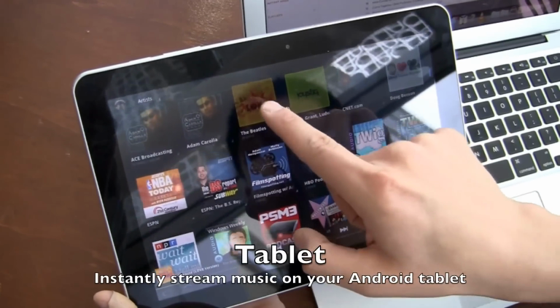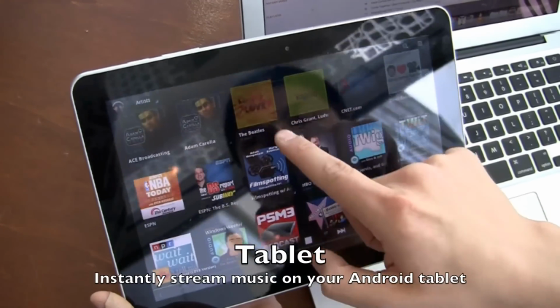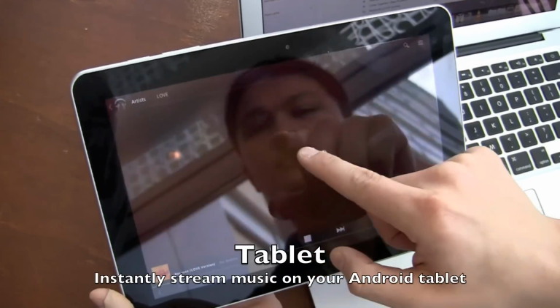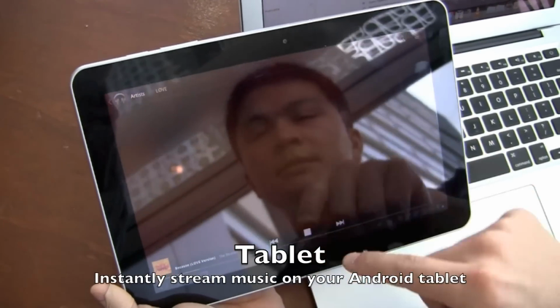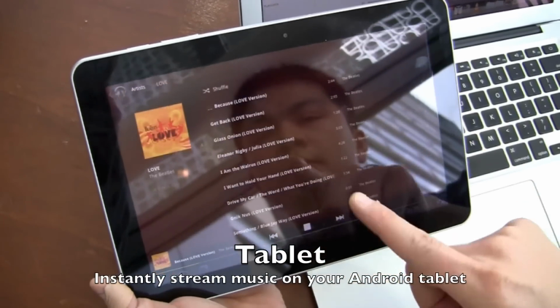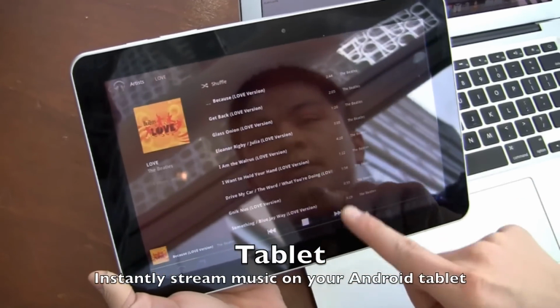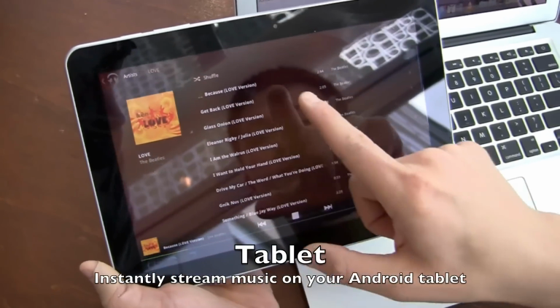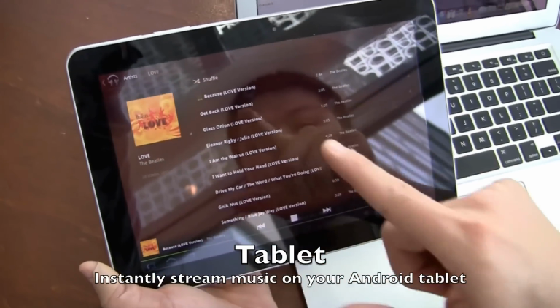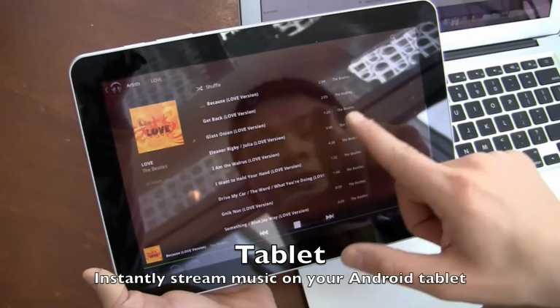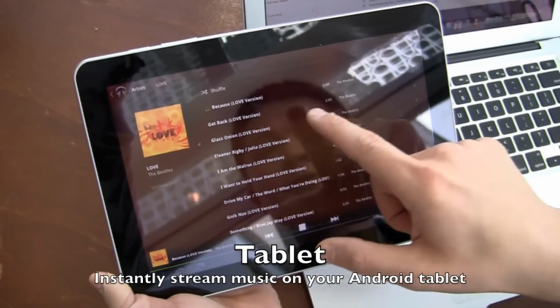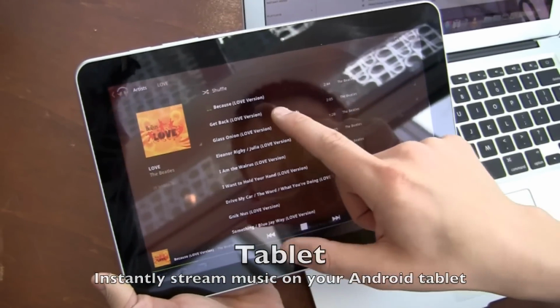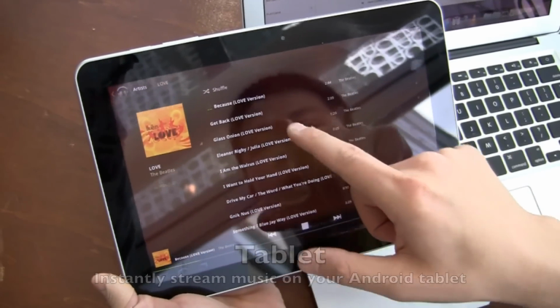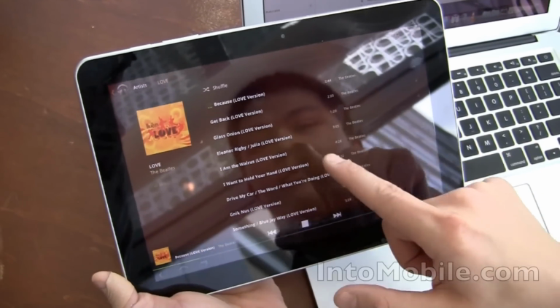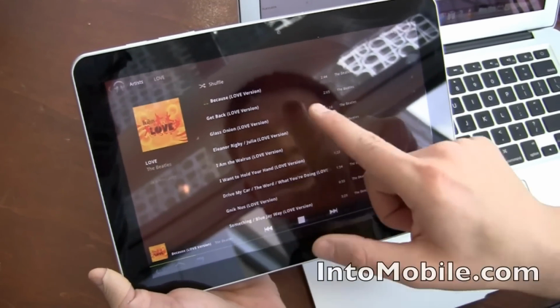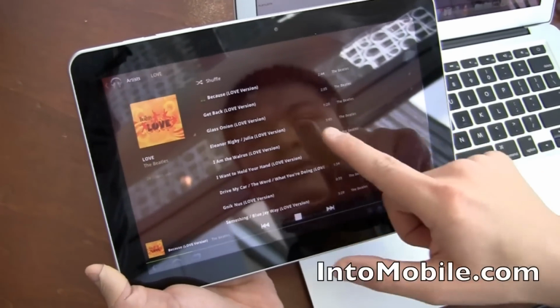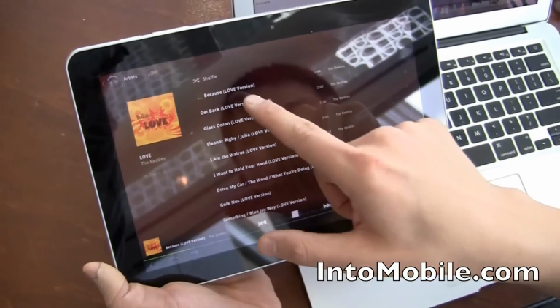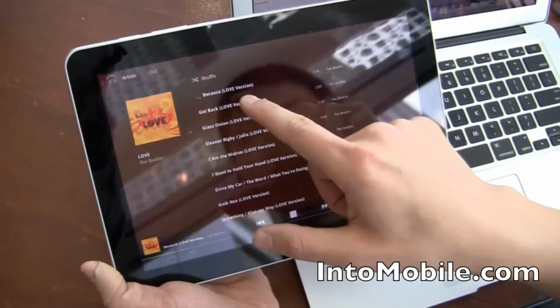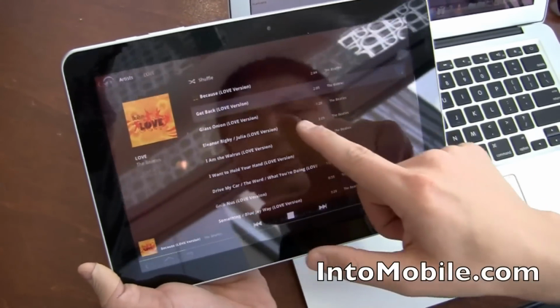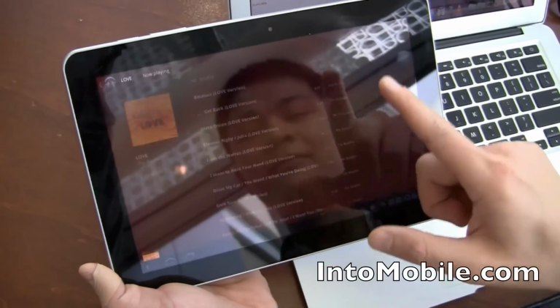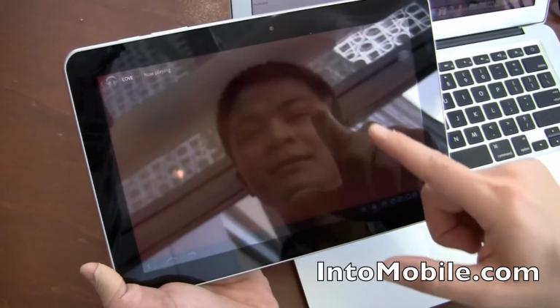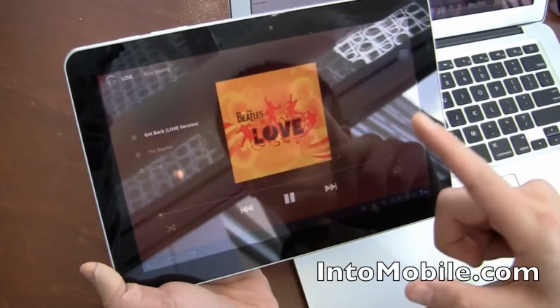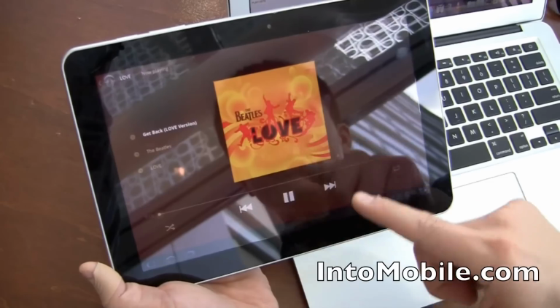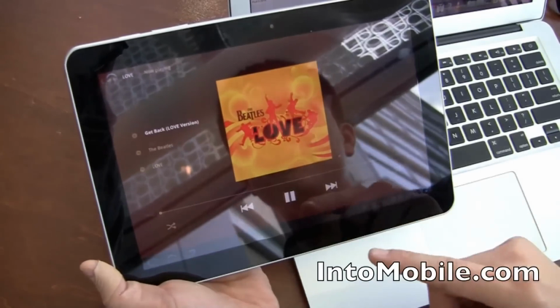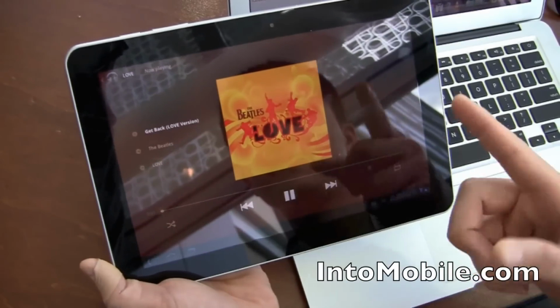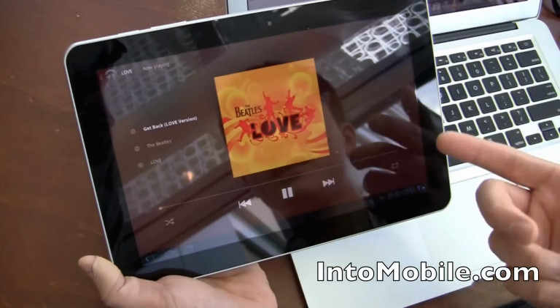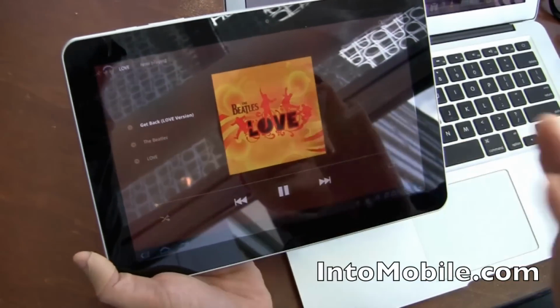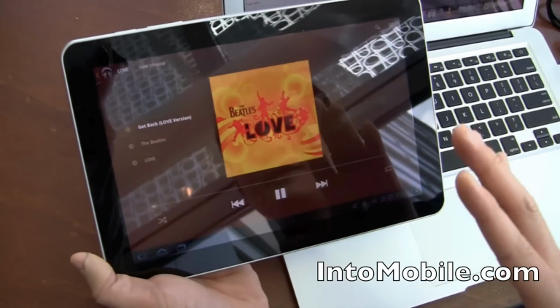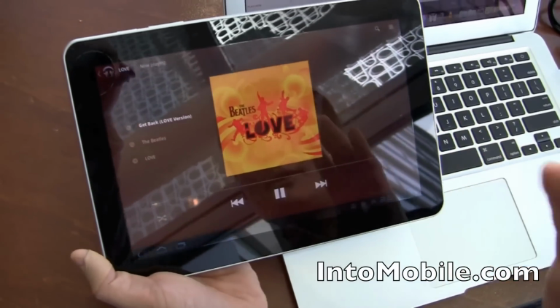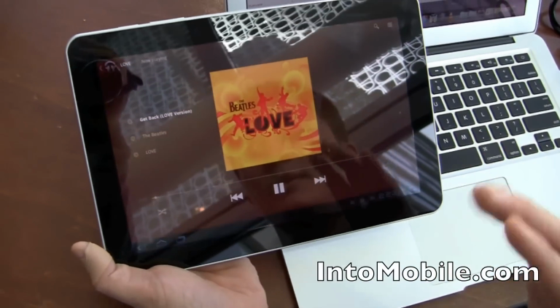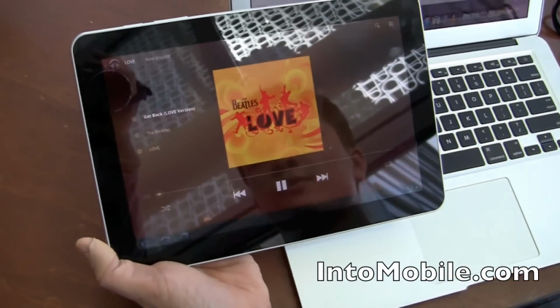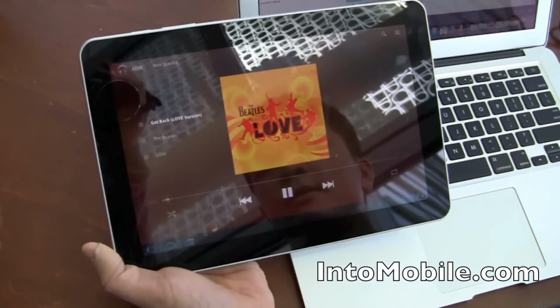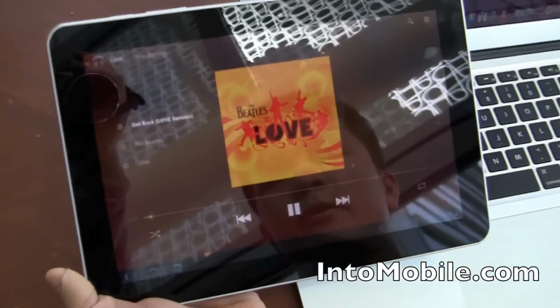So let's go to the Beatles. This is an album I purchased legally off iTunes. As you can see, it streams really quickly.